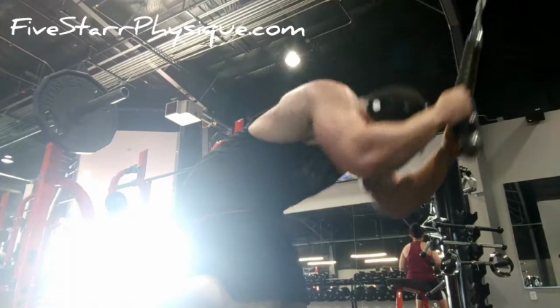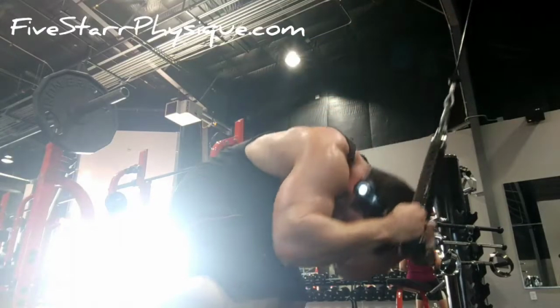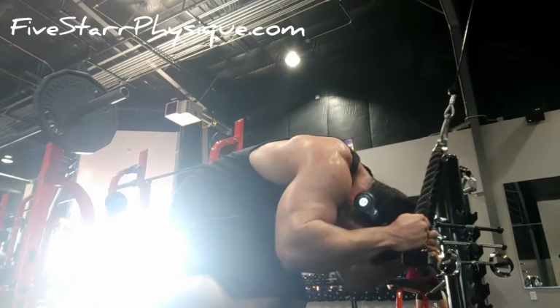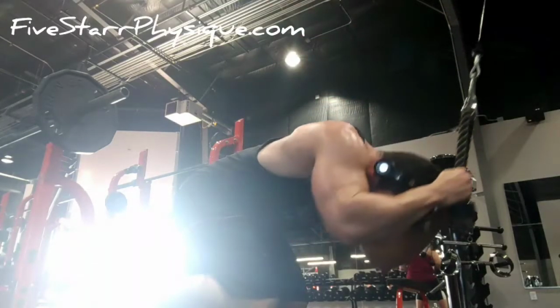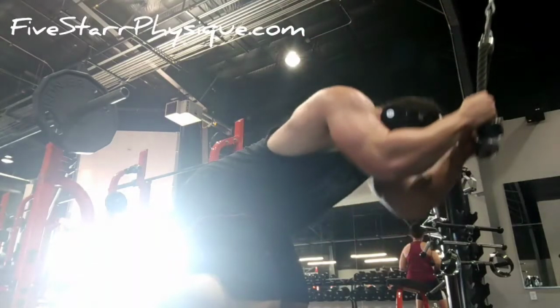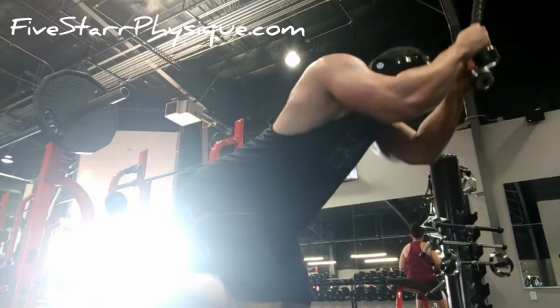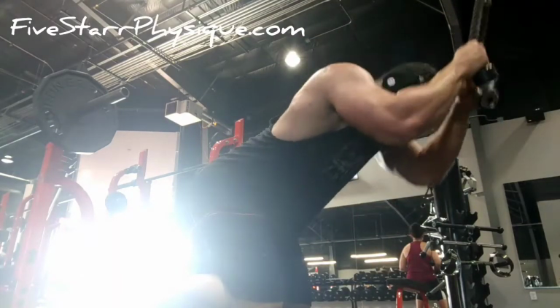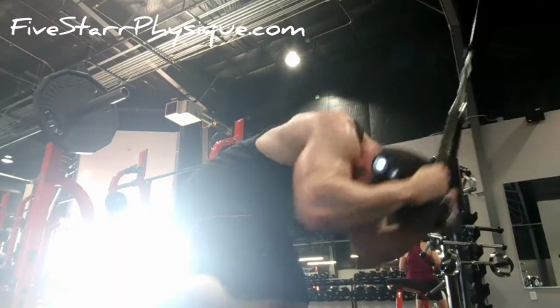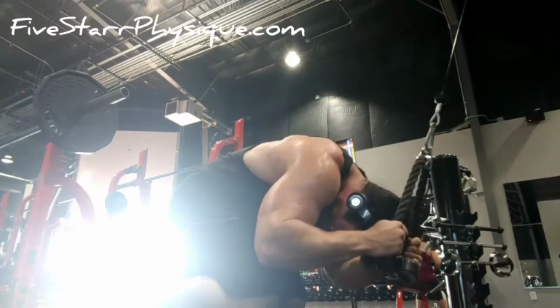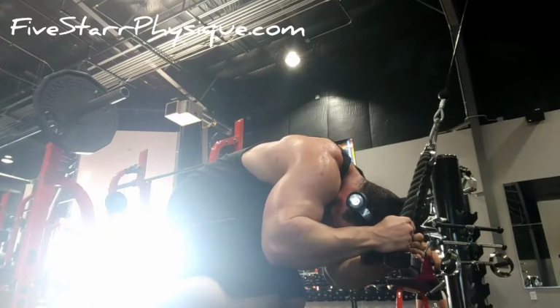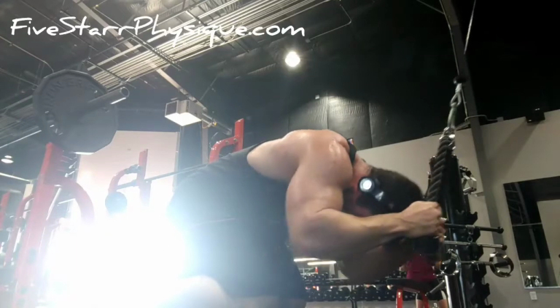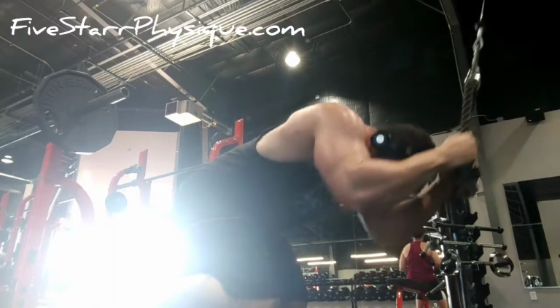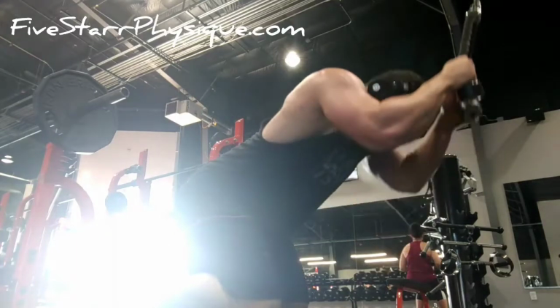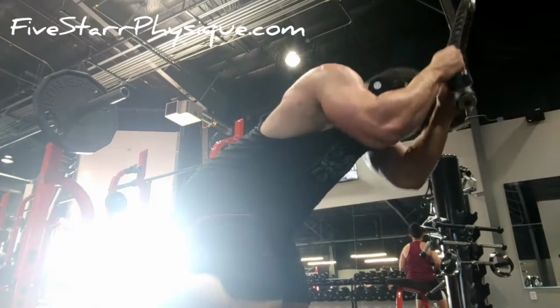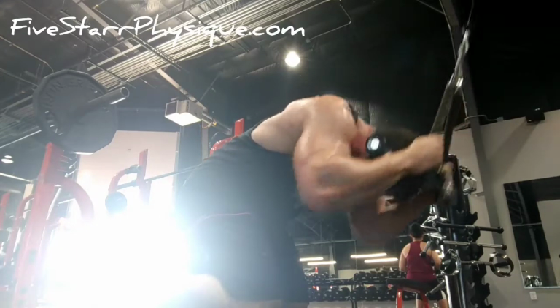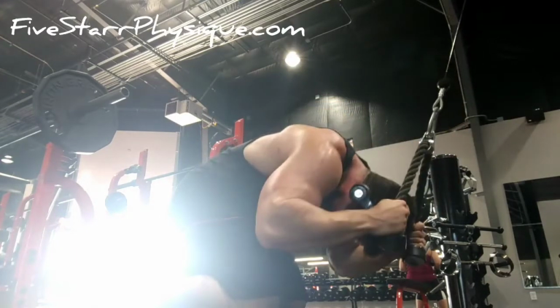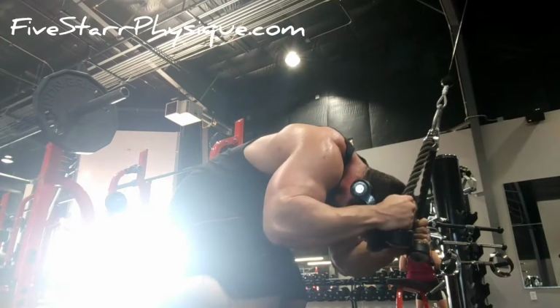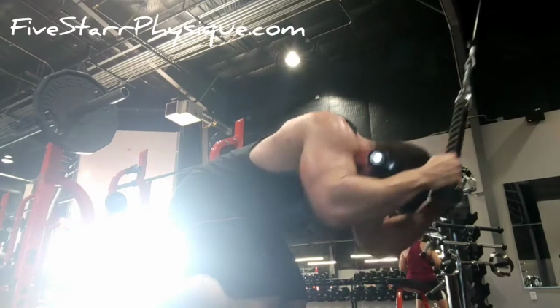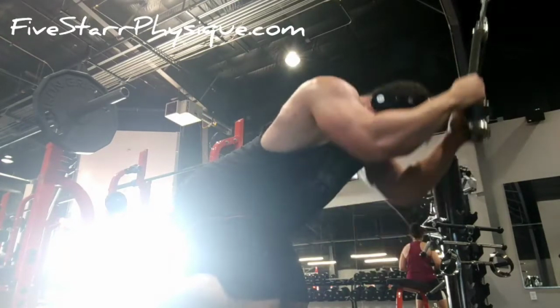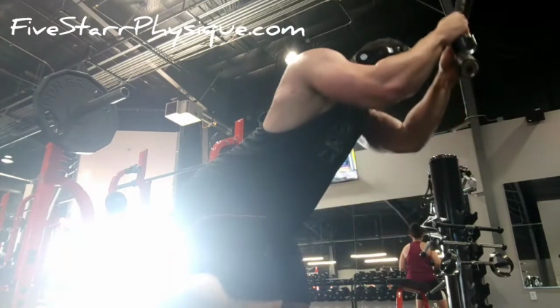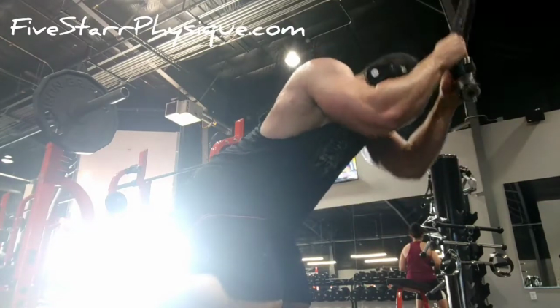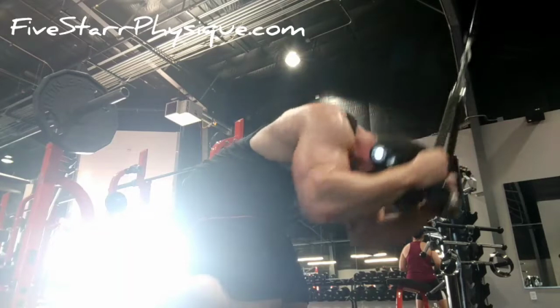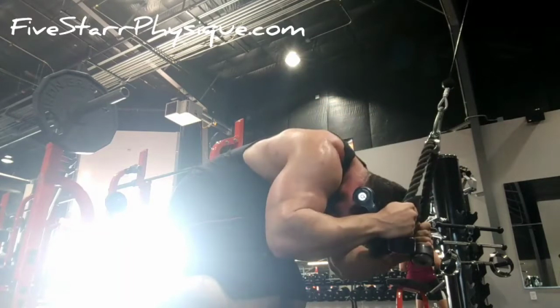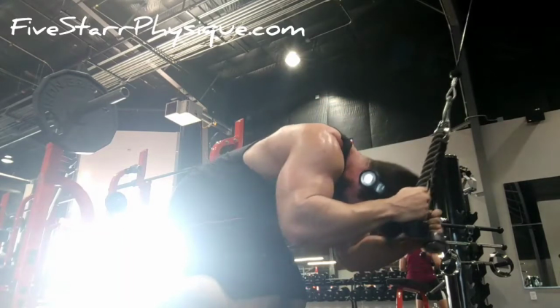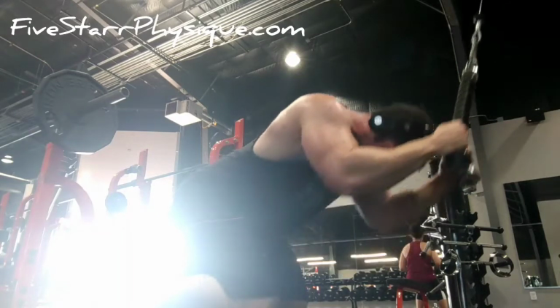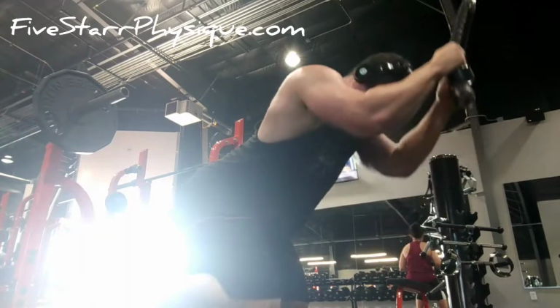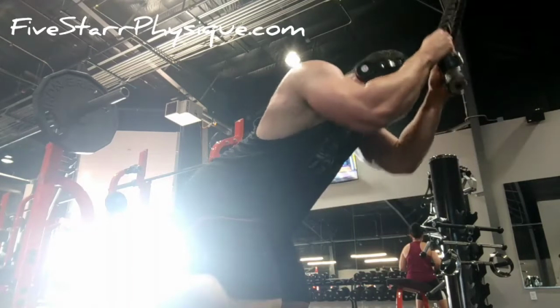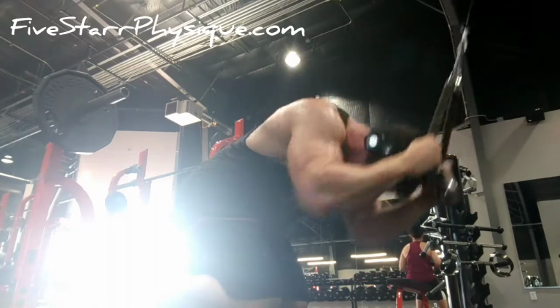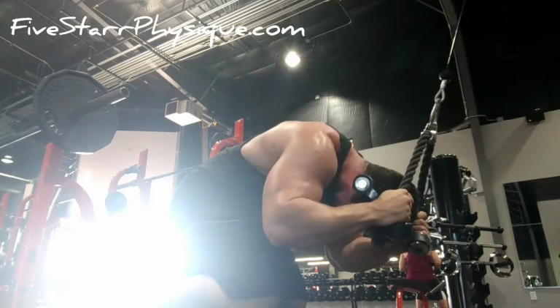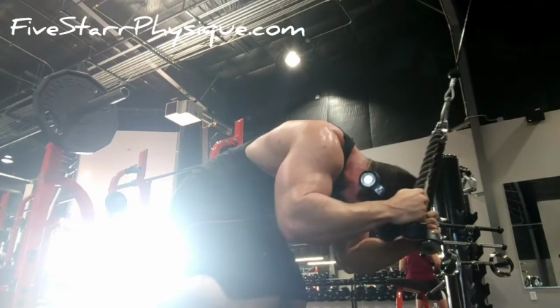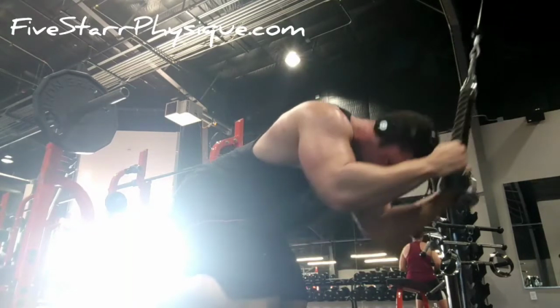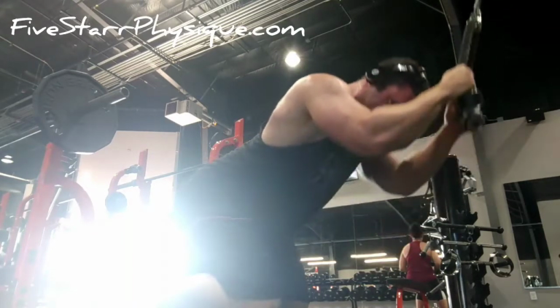If I was going to build a hall of fame of exercises that people struggle with as far as feeling them working the desired muscle groups, the cable rope crunch would be a first ballot inductee. The reason is because everybody turns it into a hip flexion exercise.